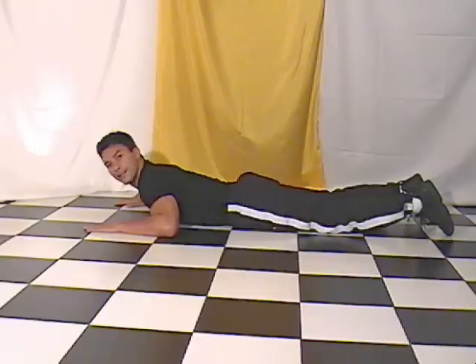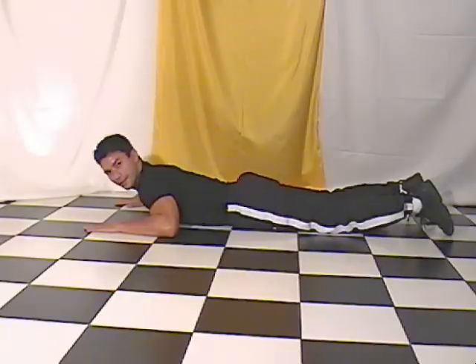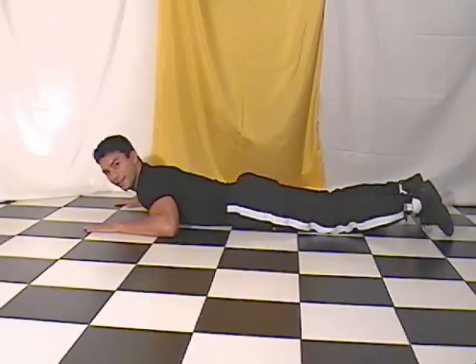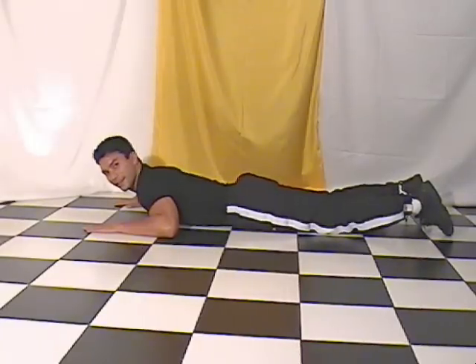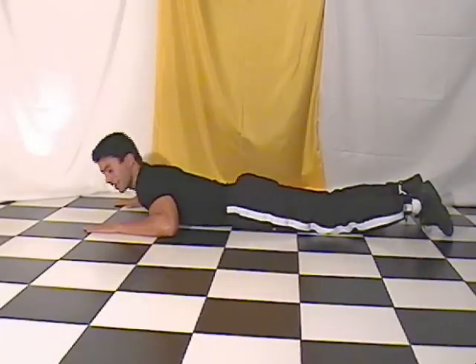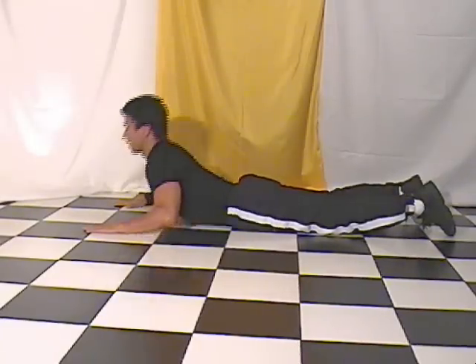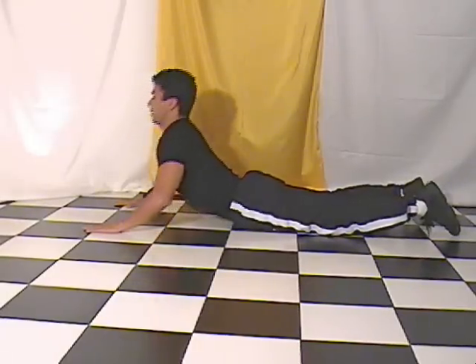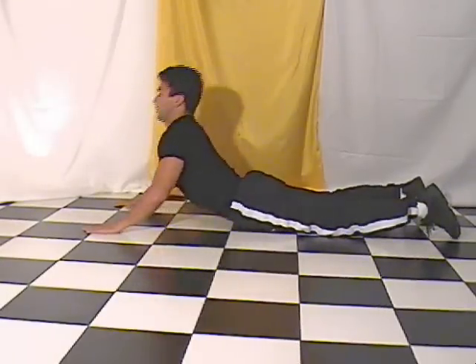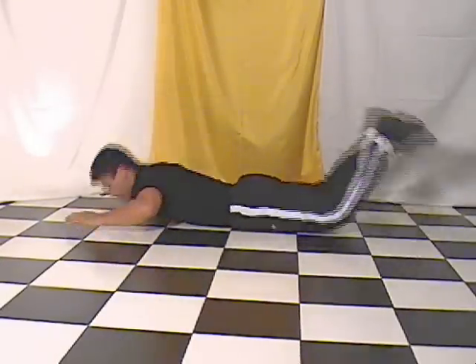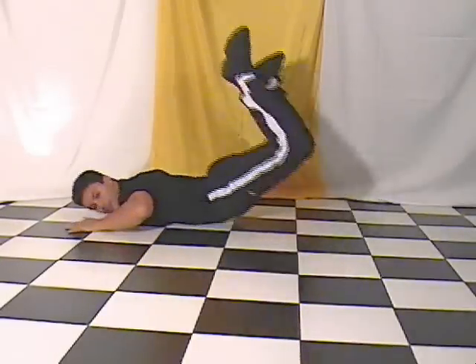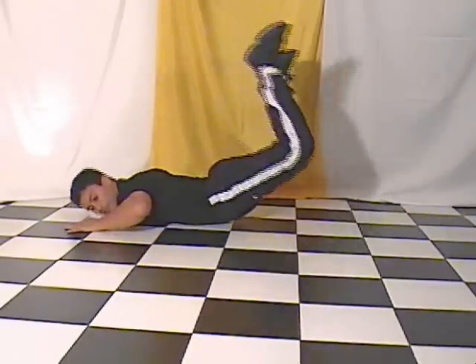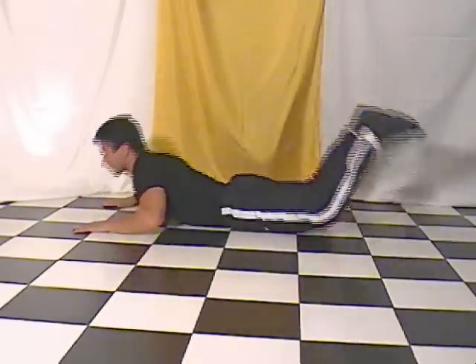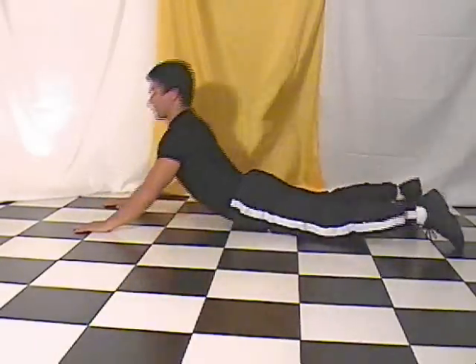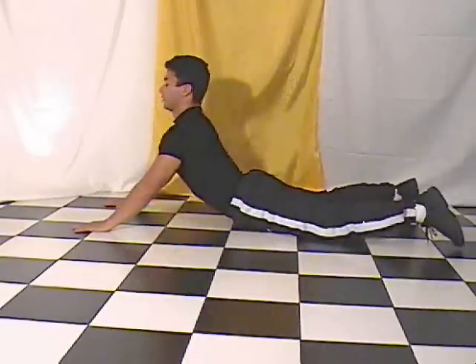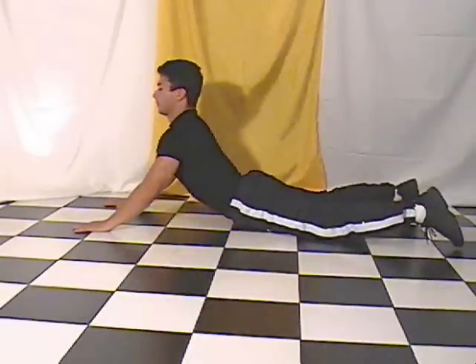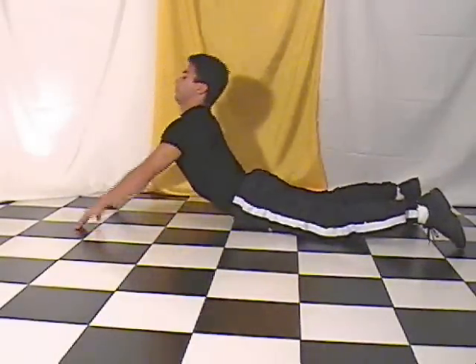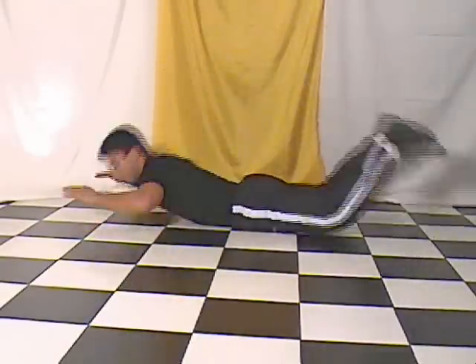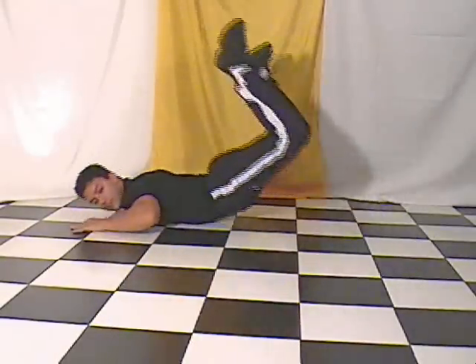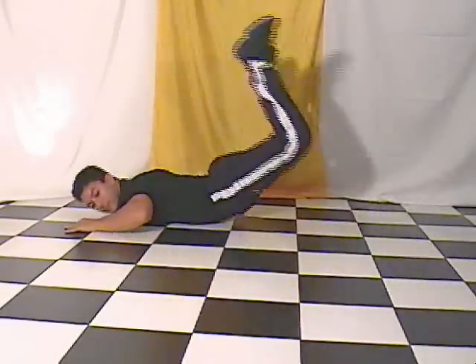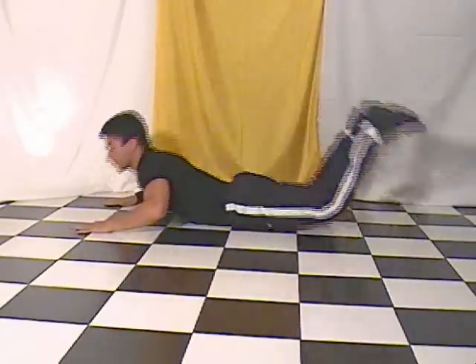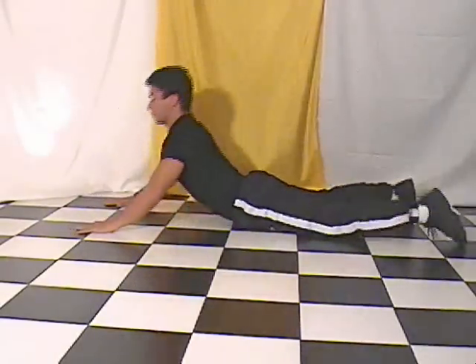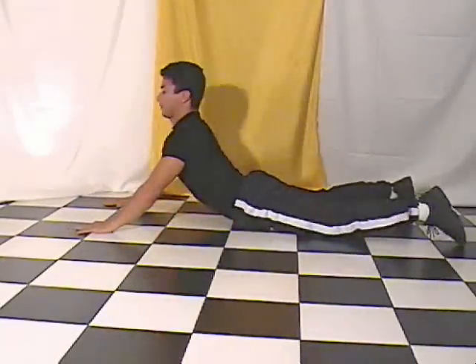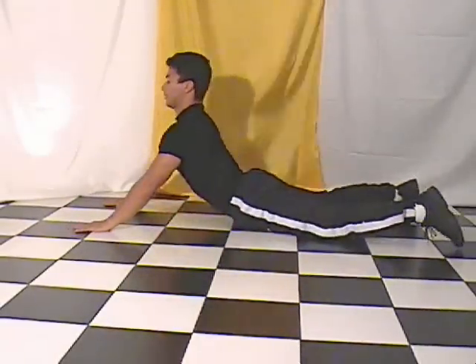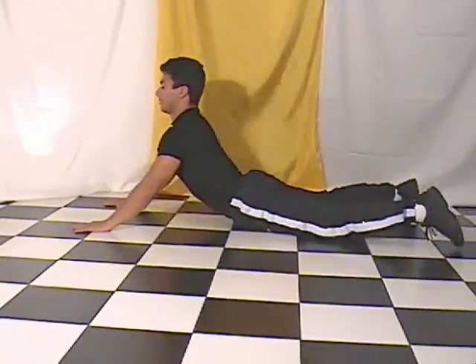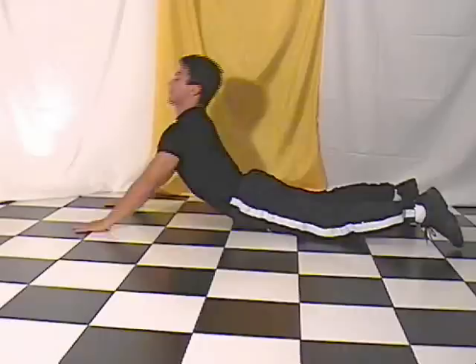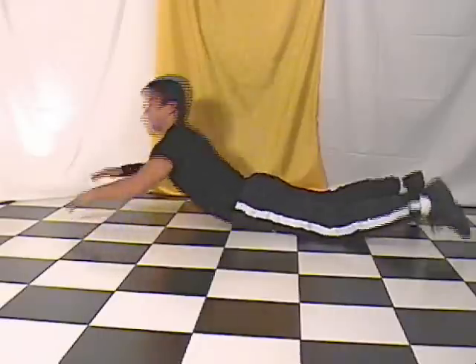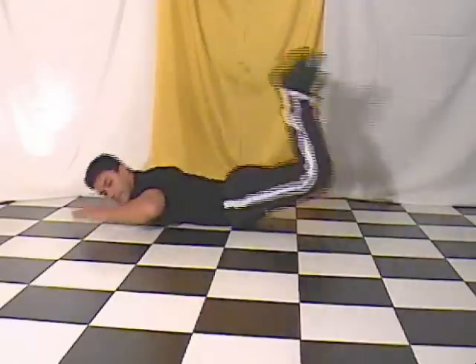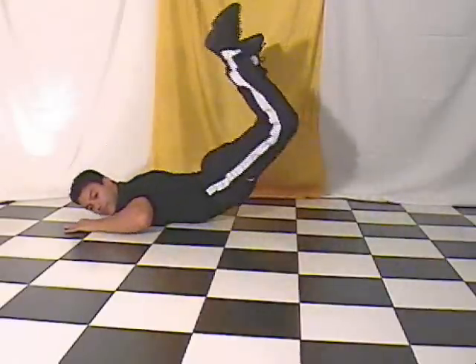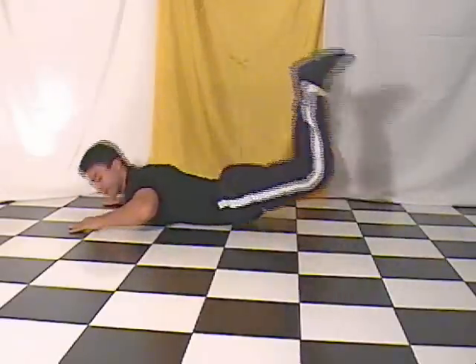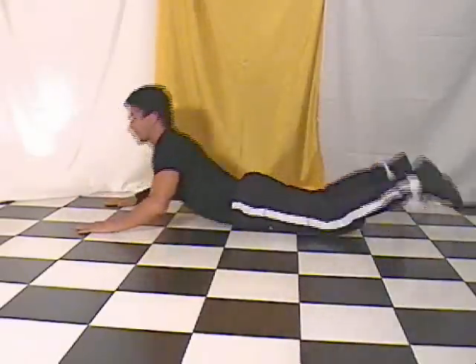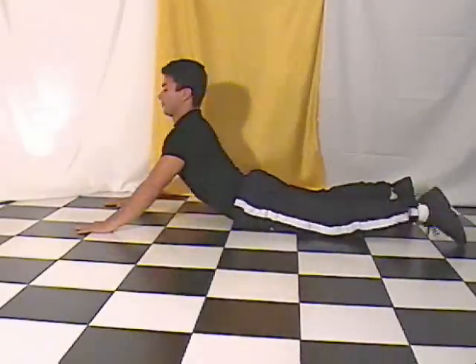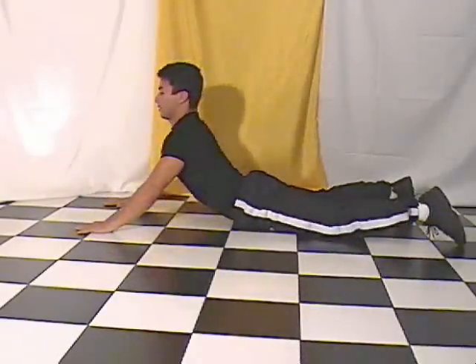In step two, you'll be doing step one, but this time rocking forward onto your shoulders, raising your legs in the air. Notice the arch of the back.